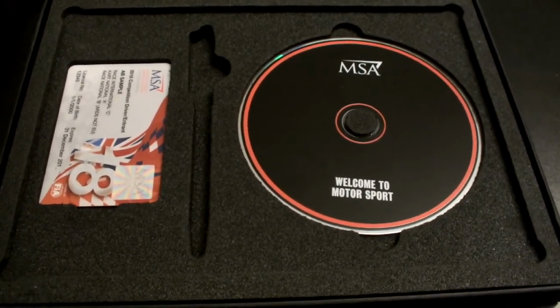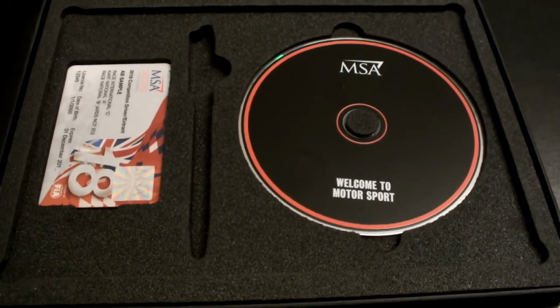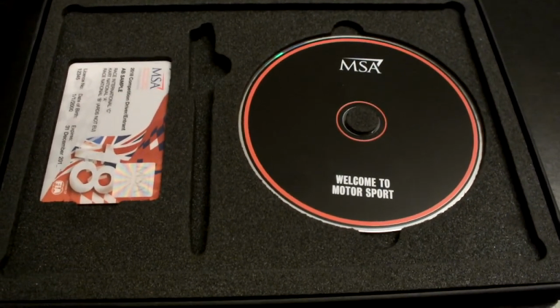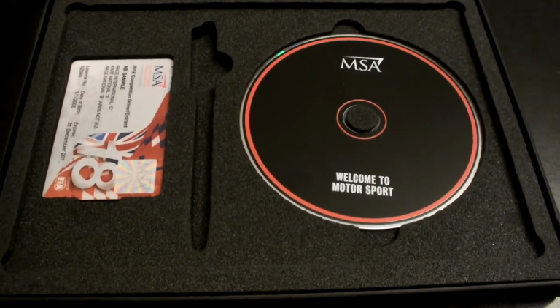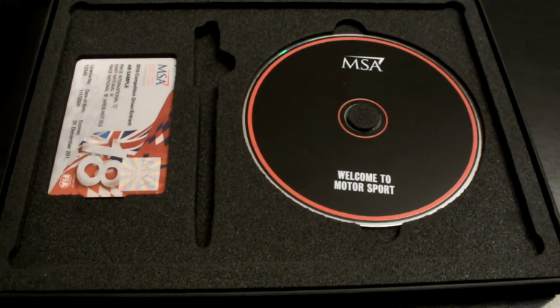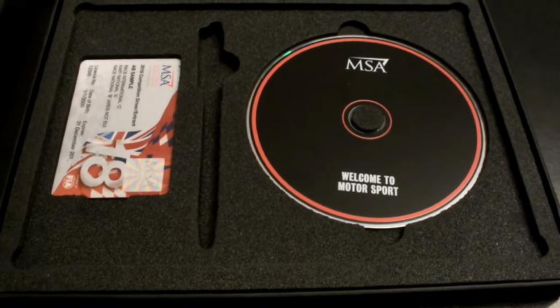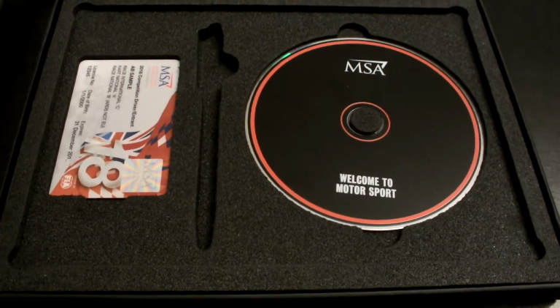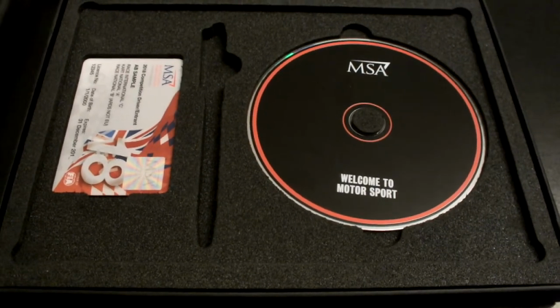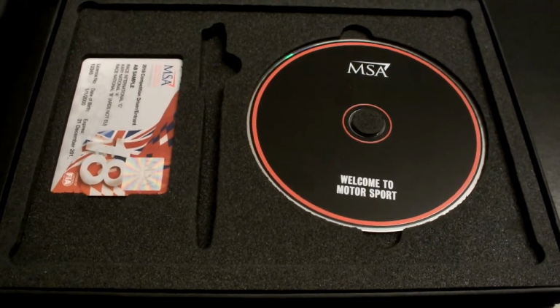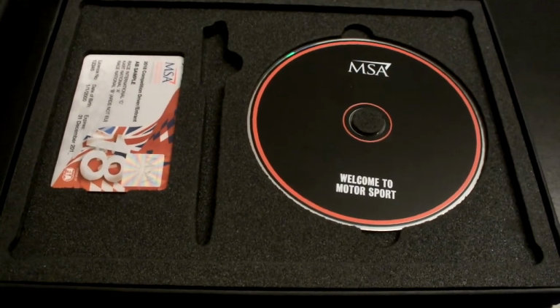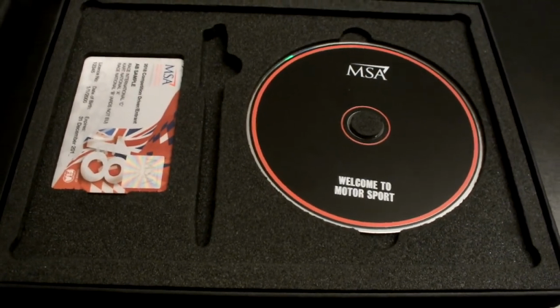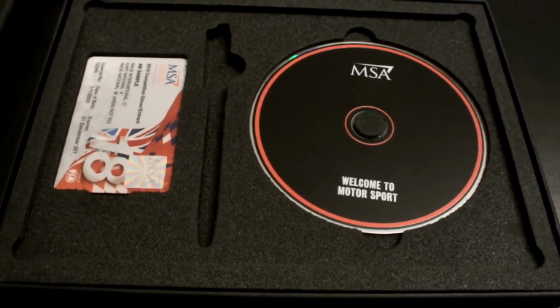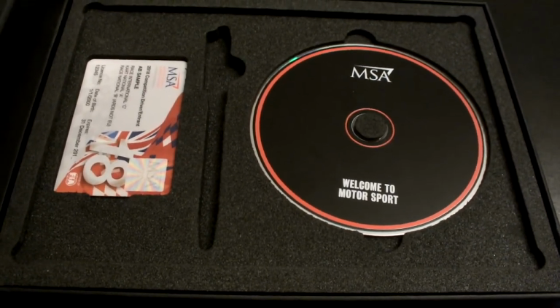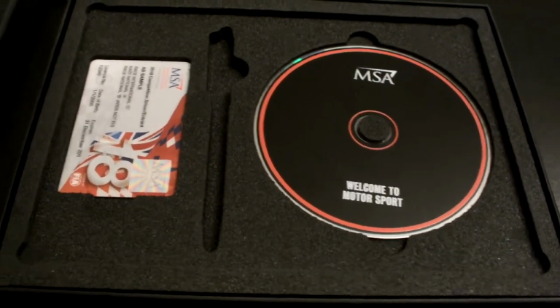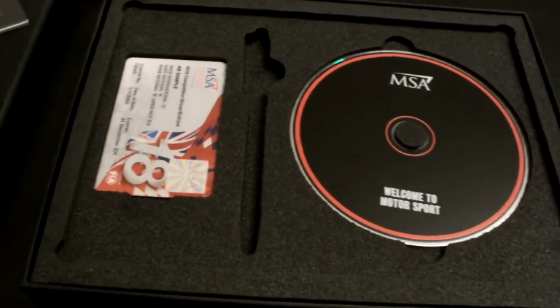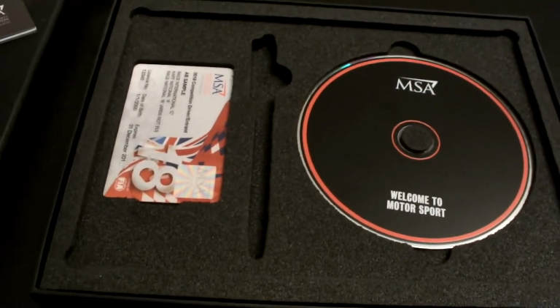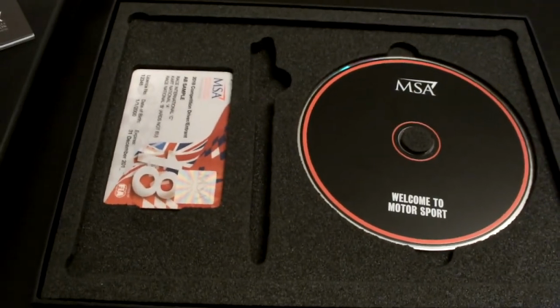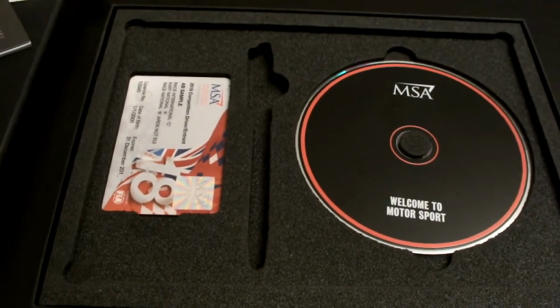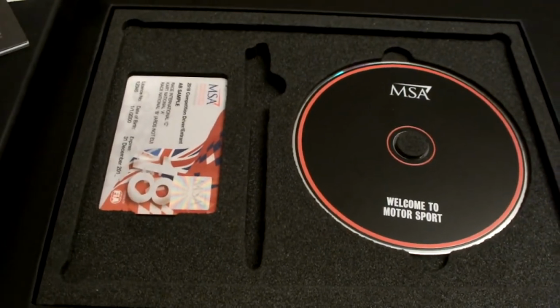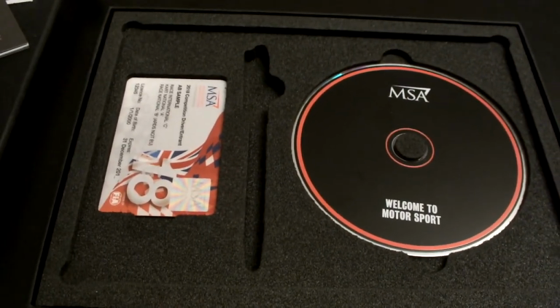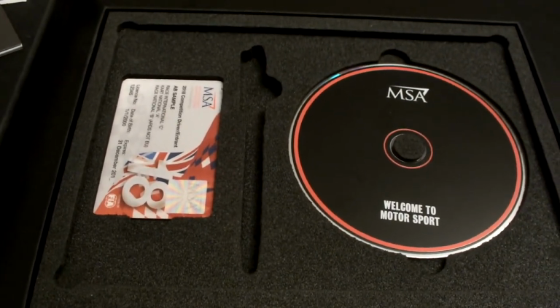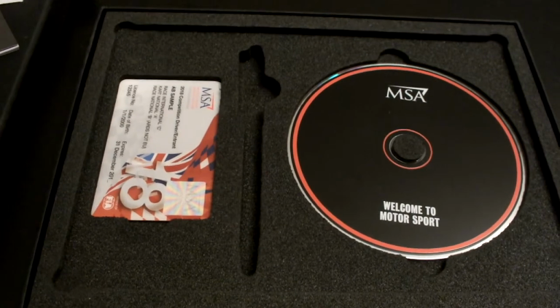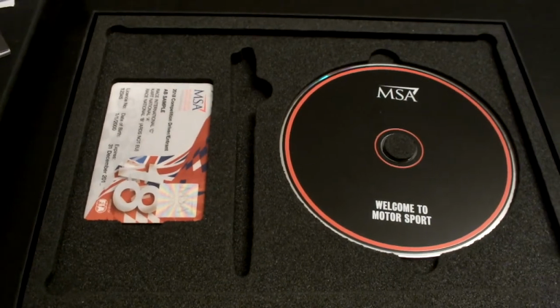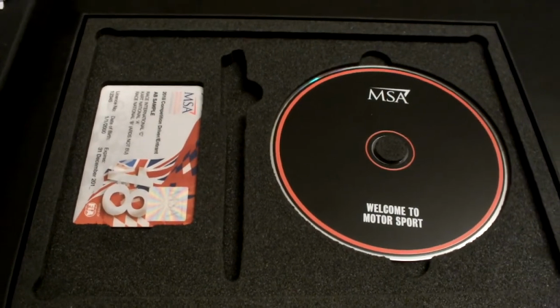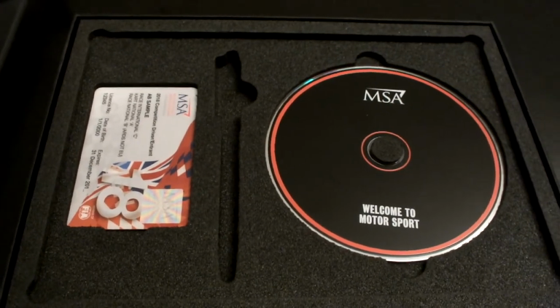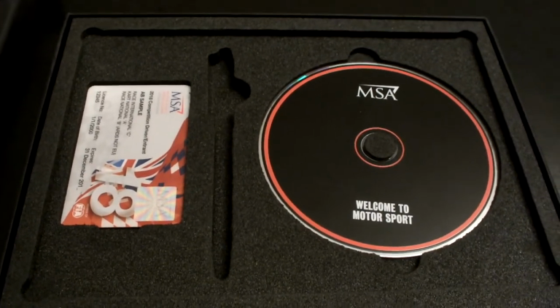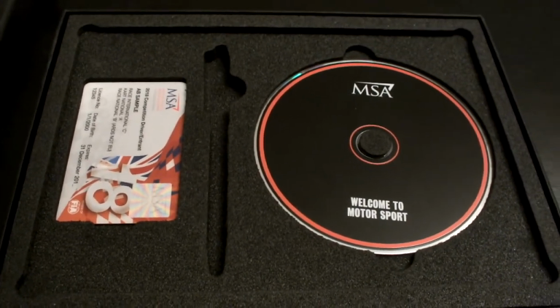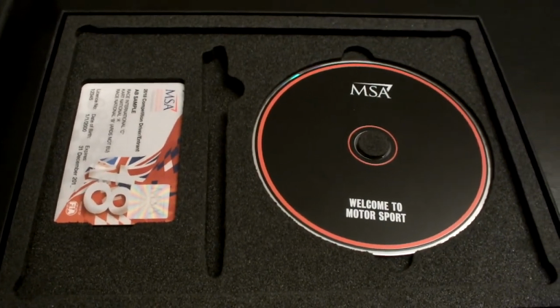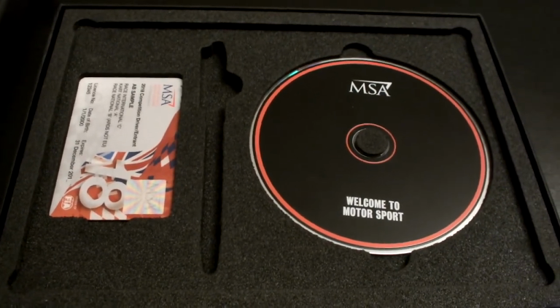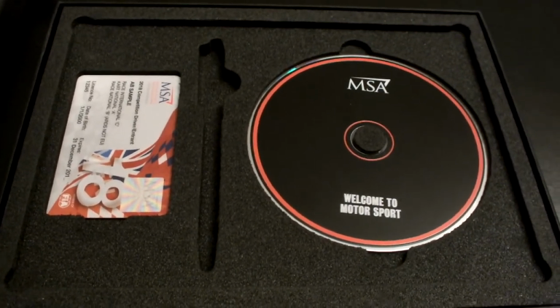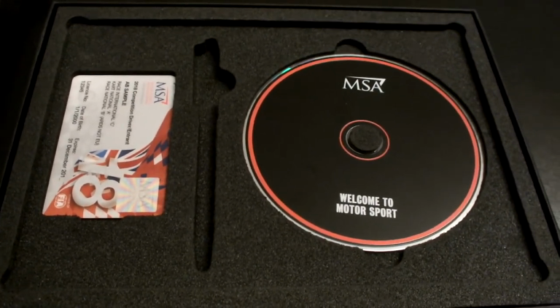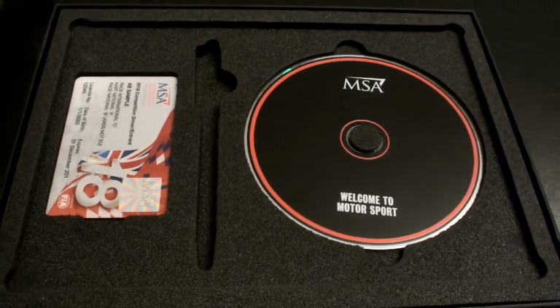So that's what I'm going to be doing for the next few weeks. My ARDS test is on March the 23rd — it's a Friday afternoon and it's at Thruxton. I'm hoping to take some video while I'm there.